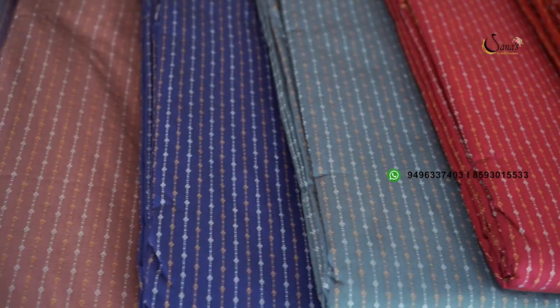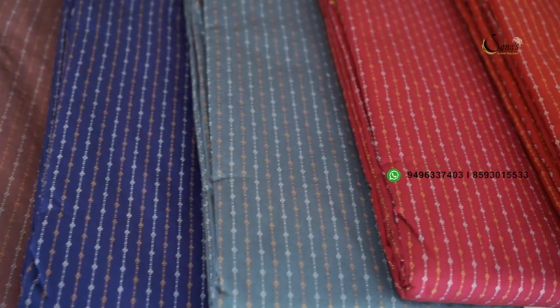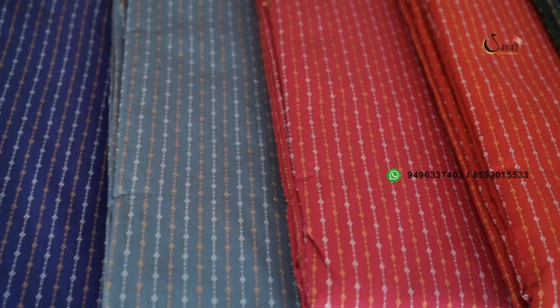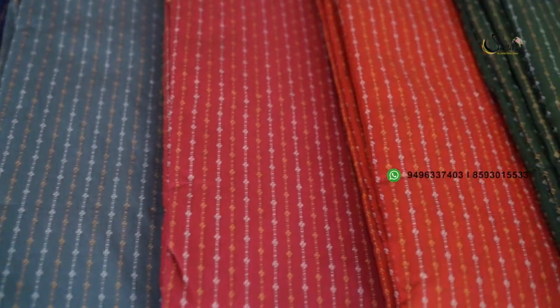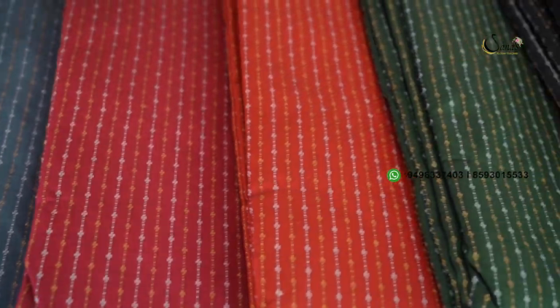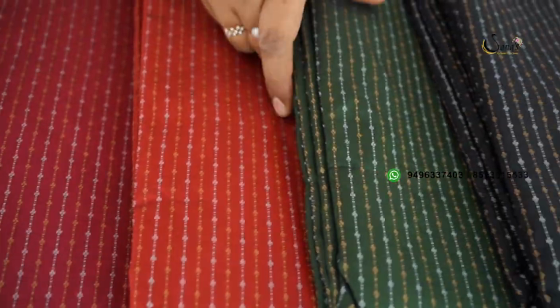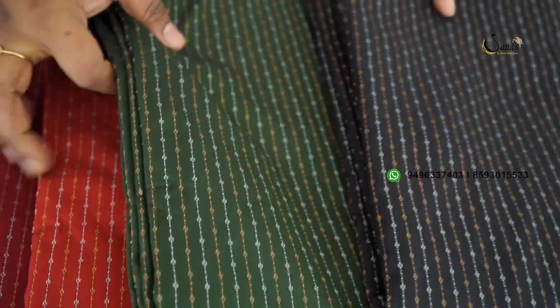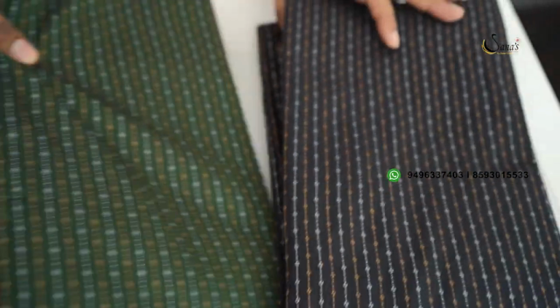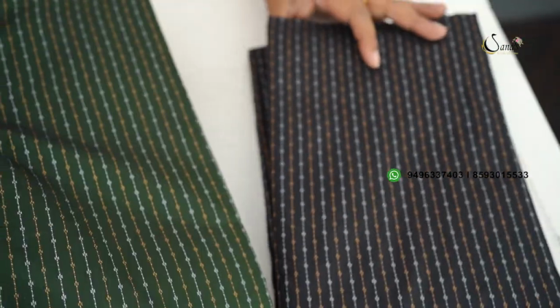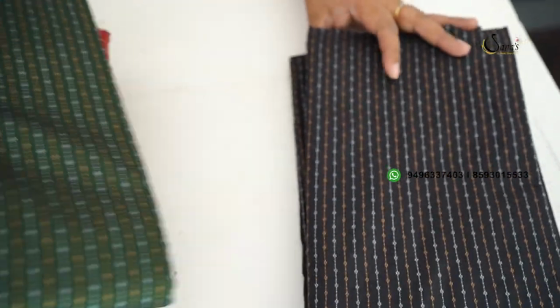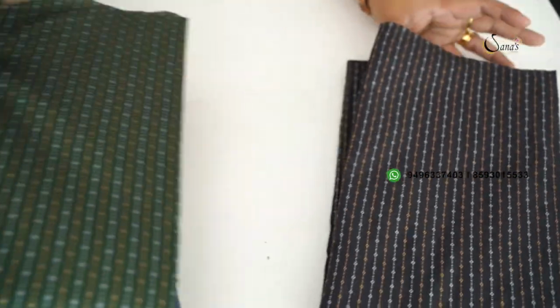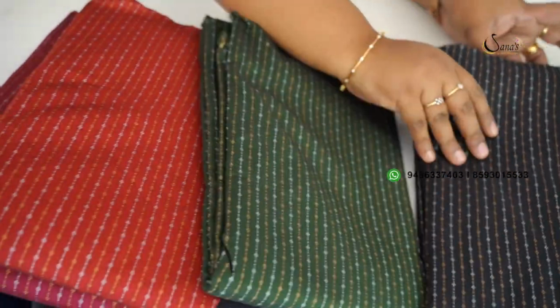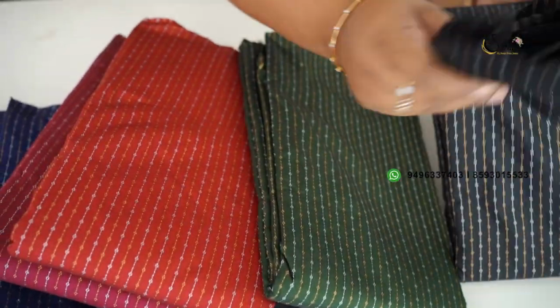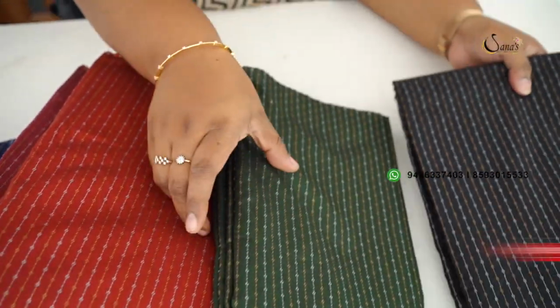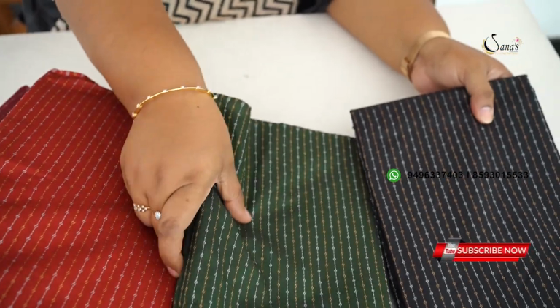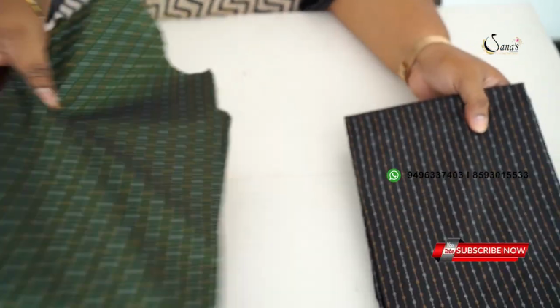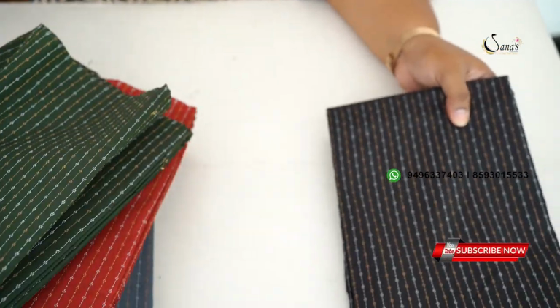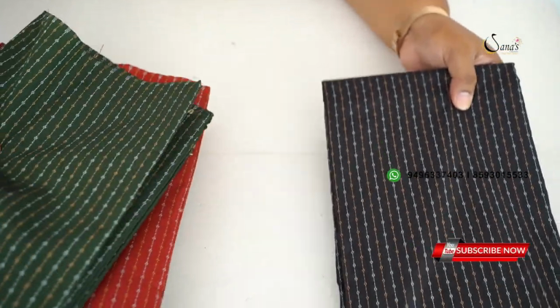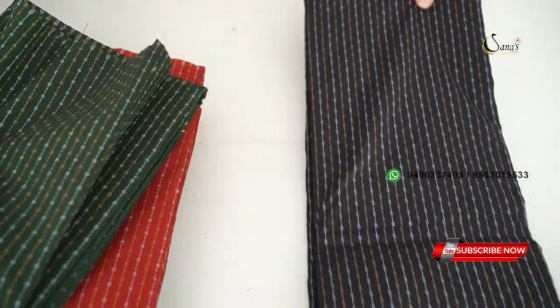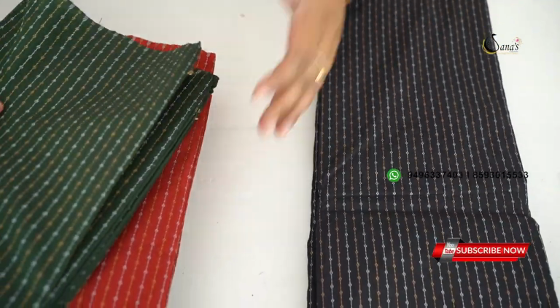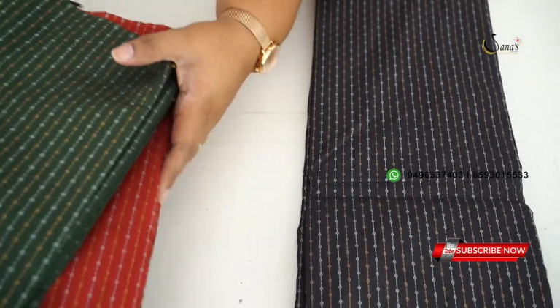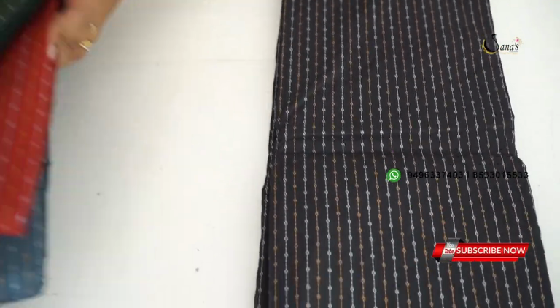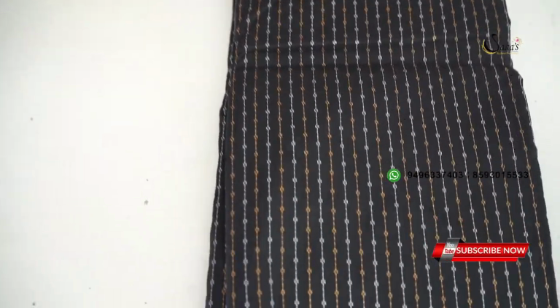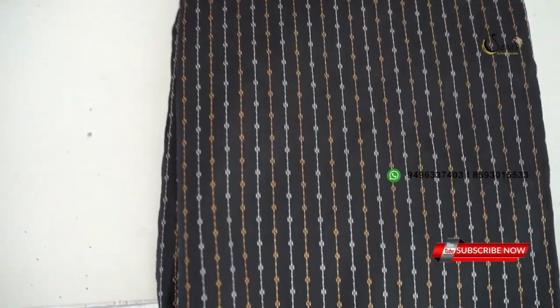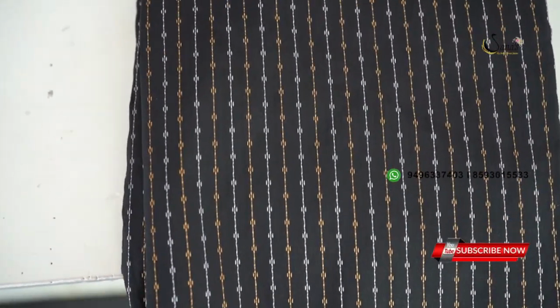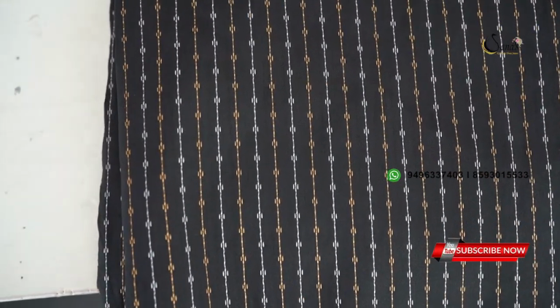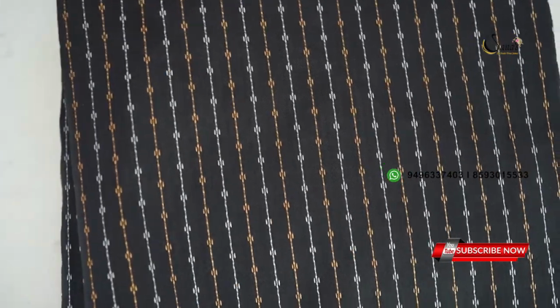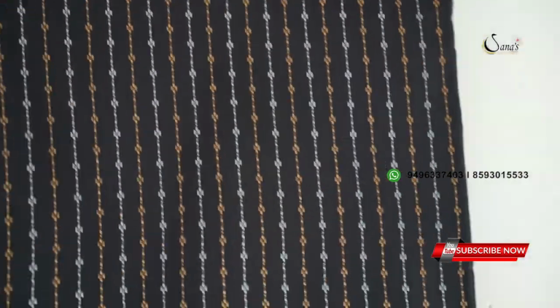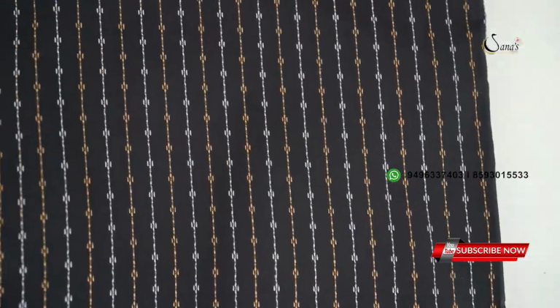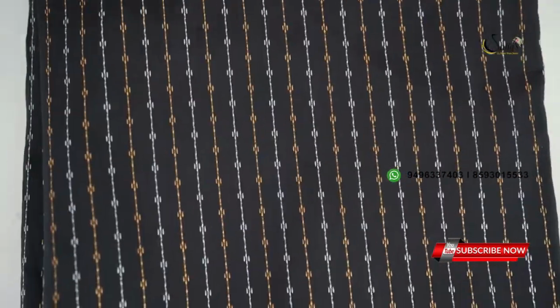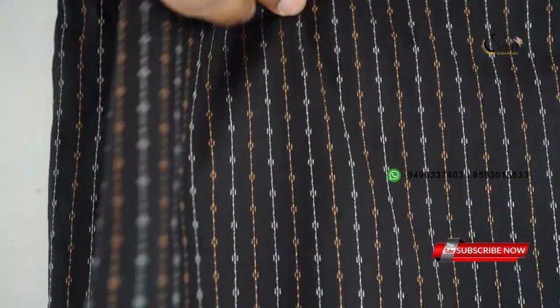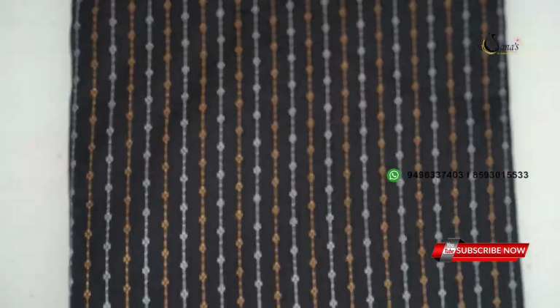This is a black dark color — a black shade. It is a weaving in black, anti-color weaving. This is a silver weaving, and it is full vertical weaving.